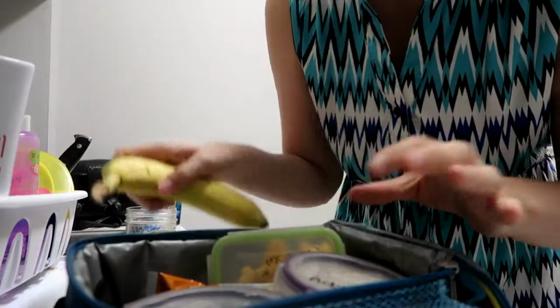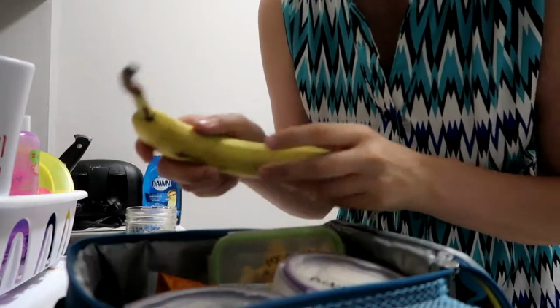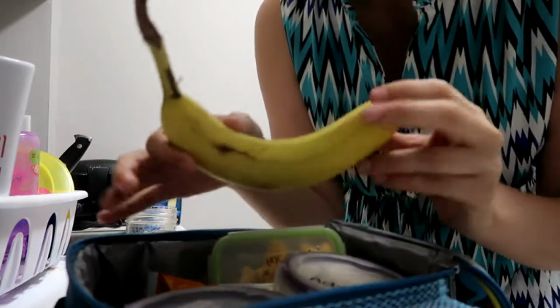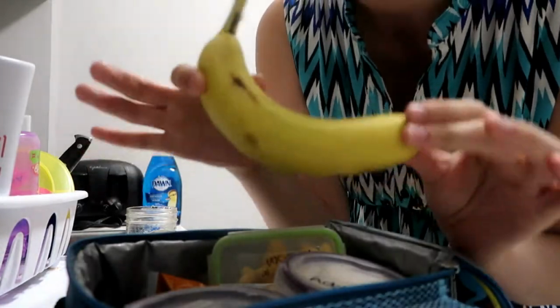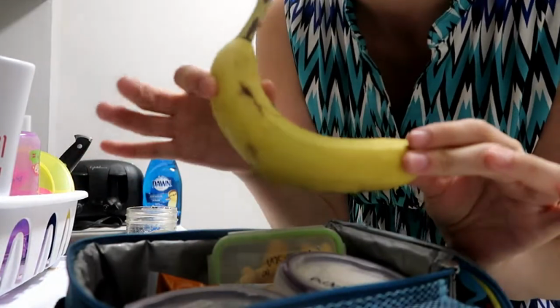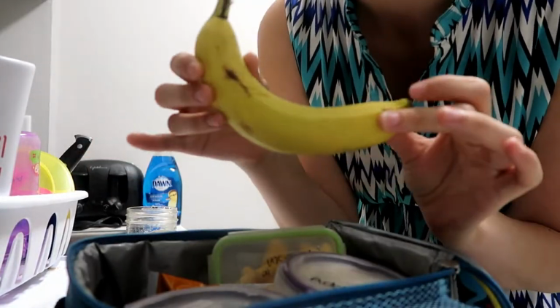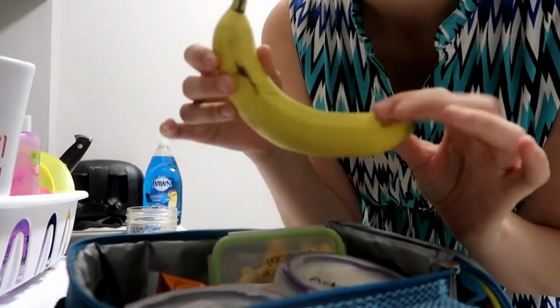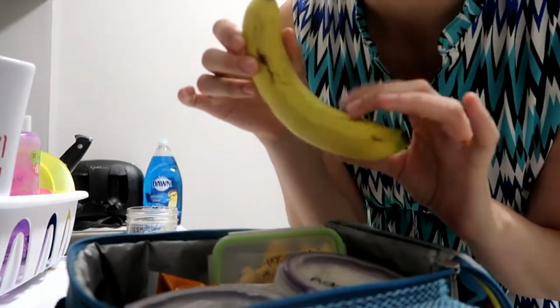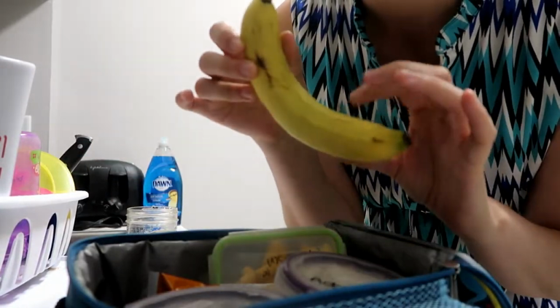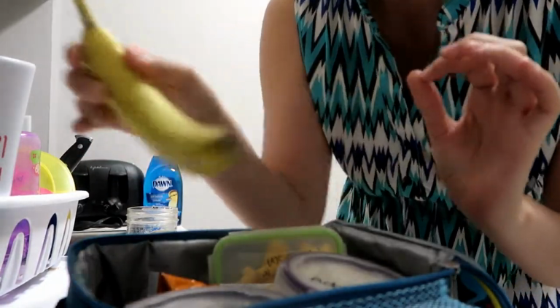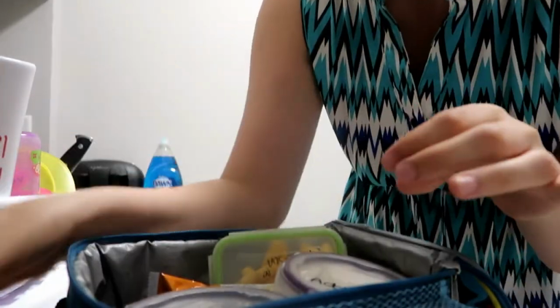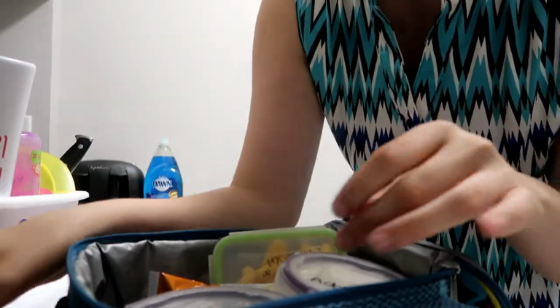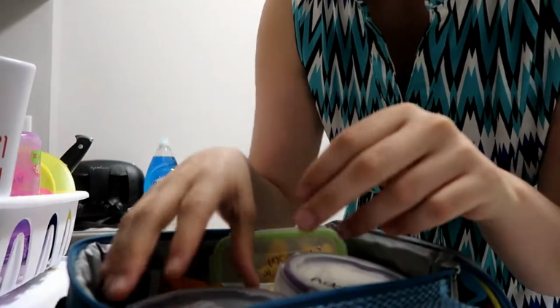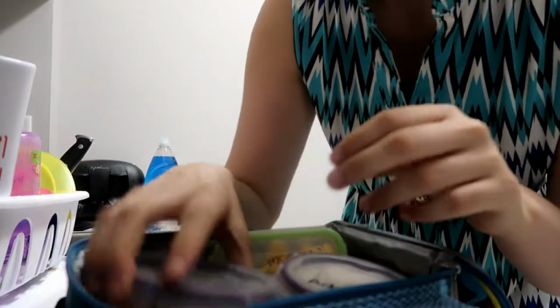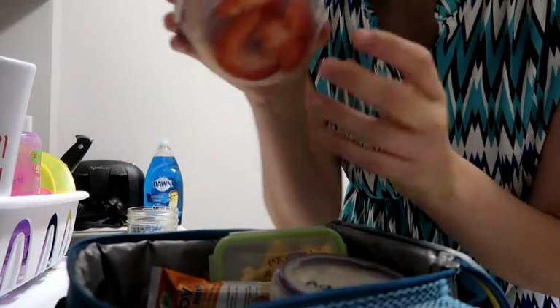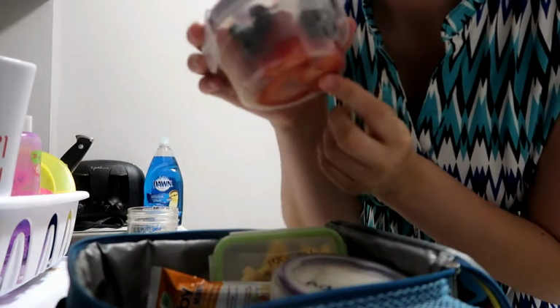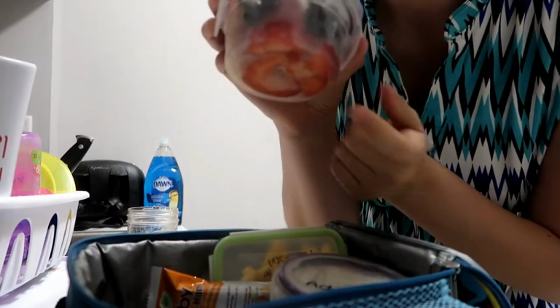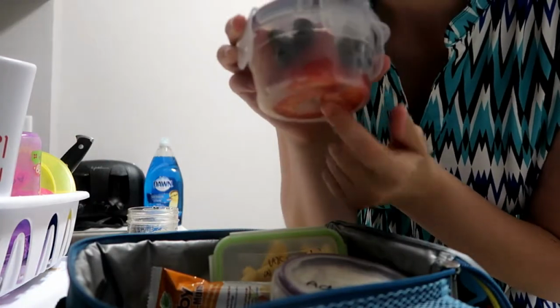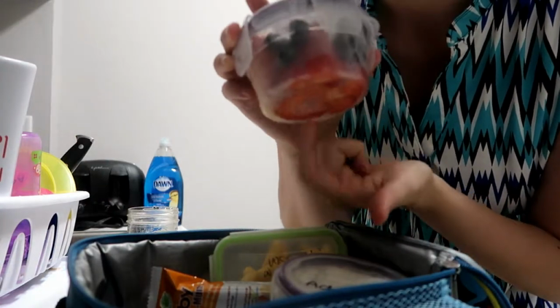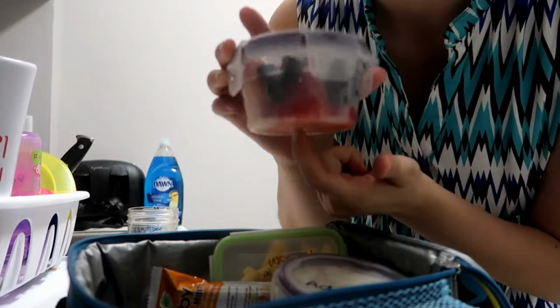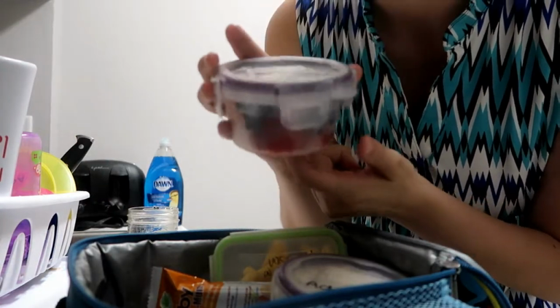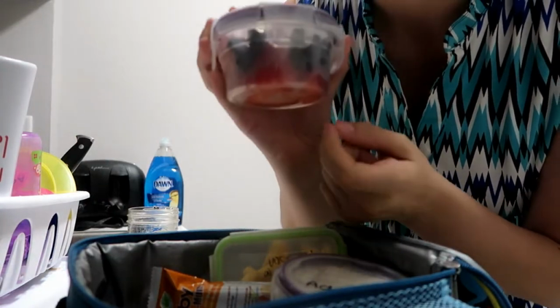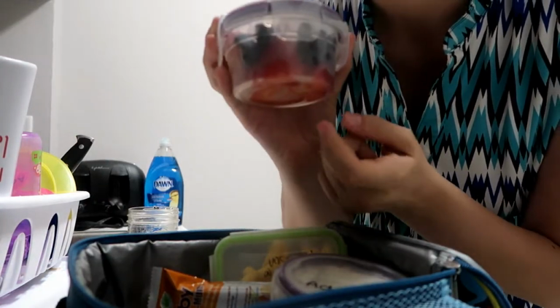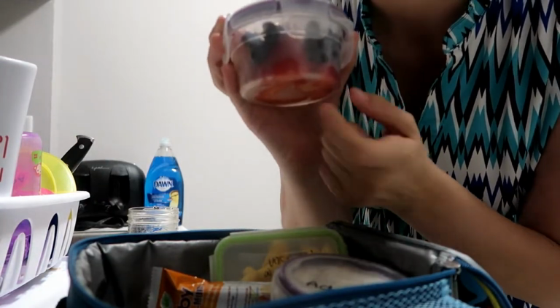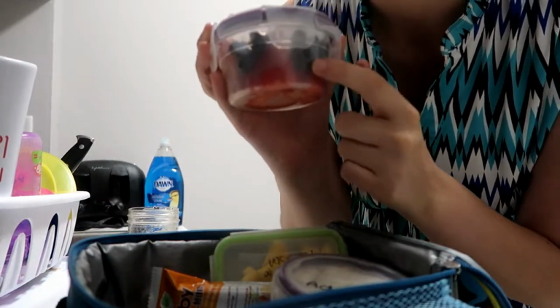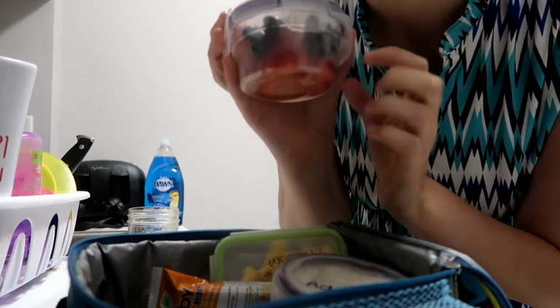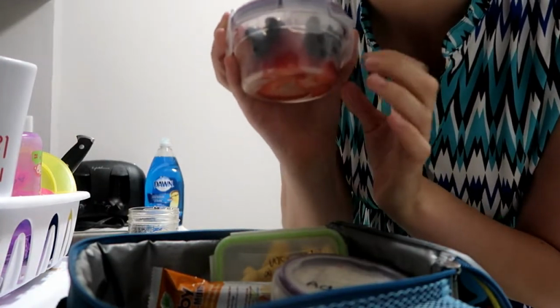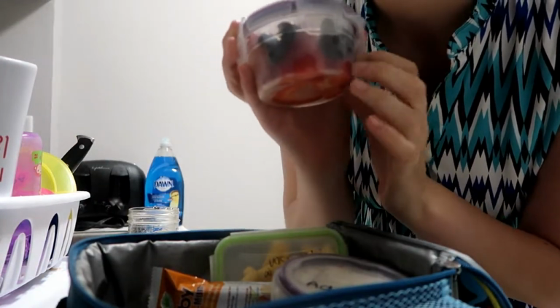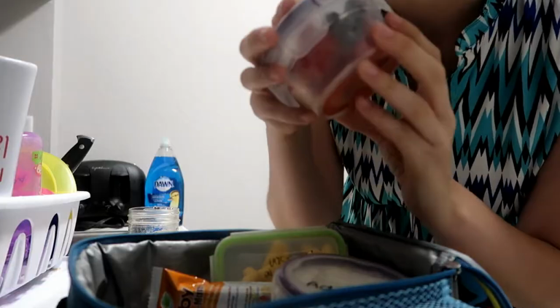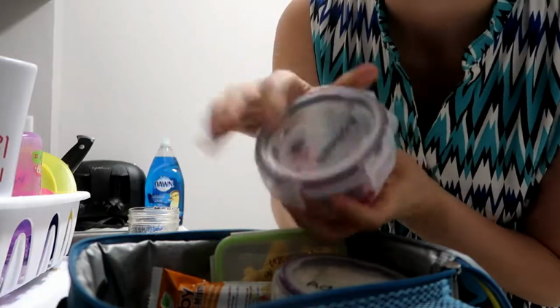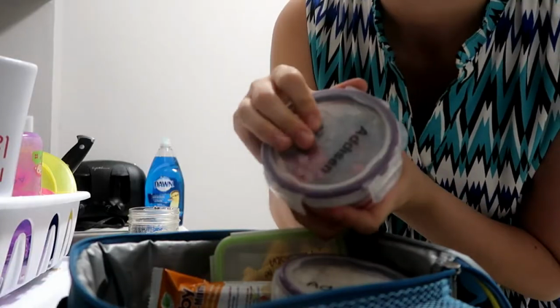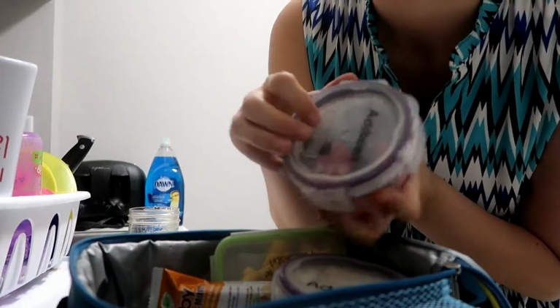The first thing we have in here is a banana. I put some fruits every single day — normally I do strawberry and blueberries, those are her absolute favorites. Sometimes I'll put kiwis and a couple other things in here.